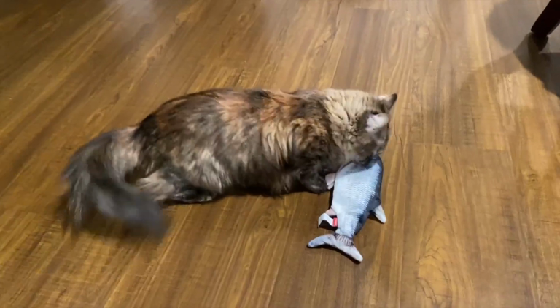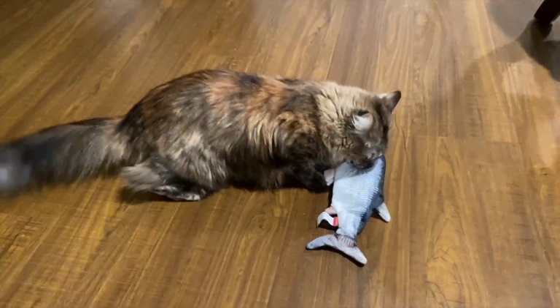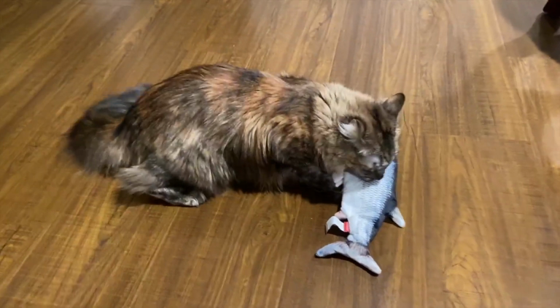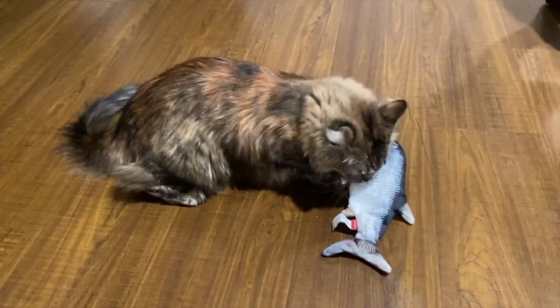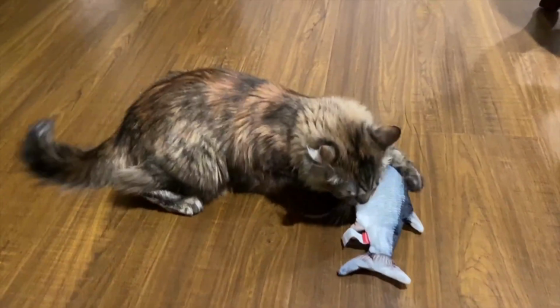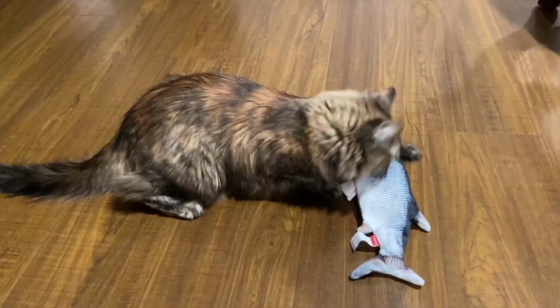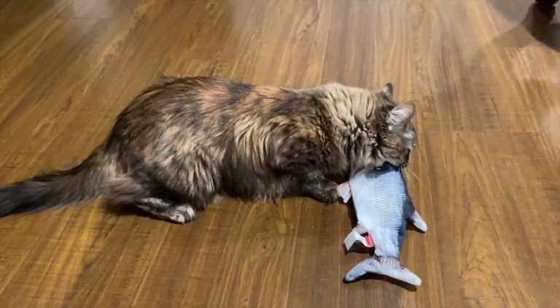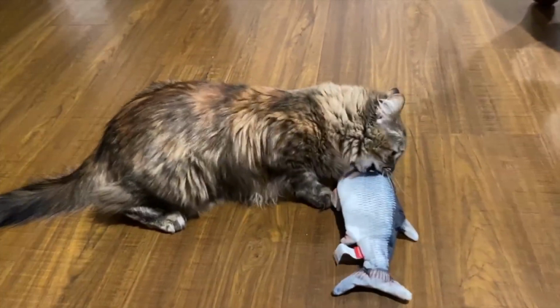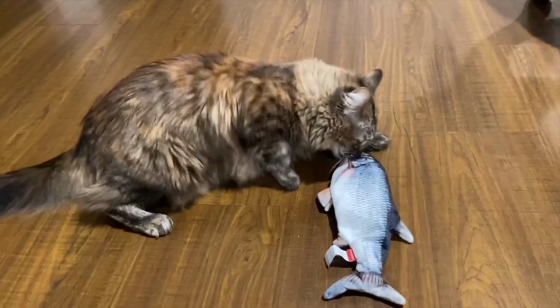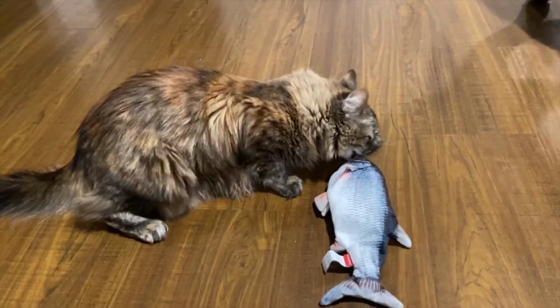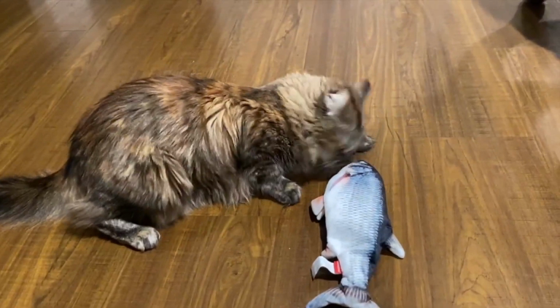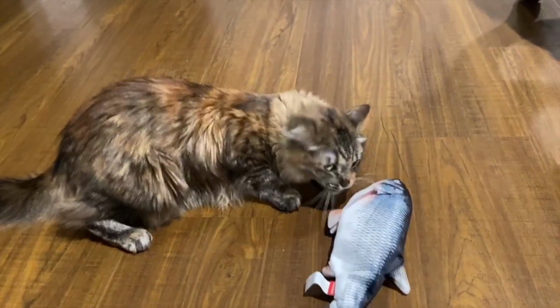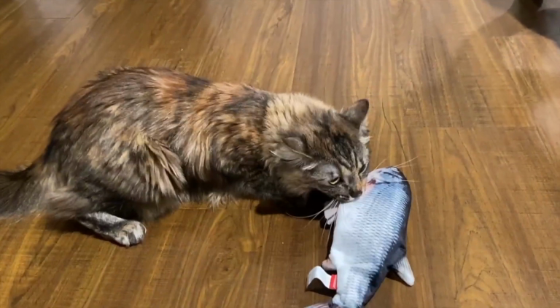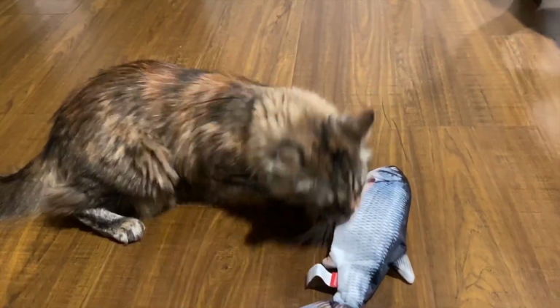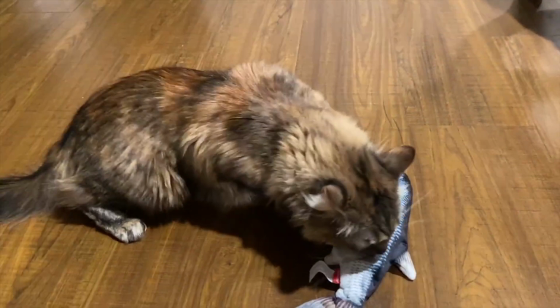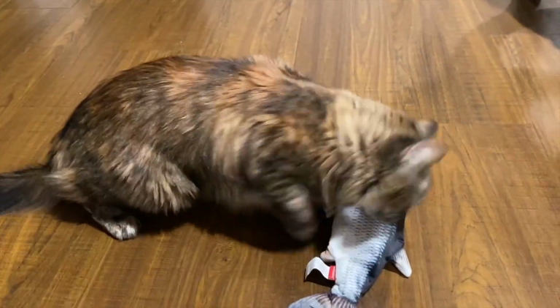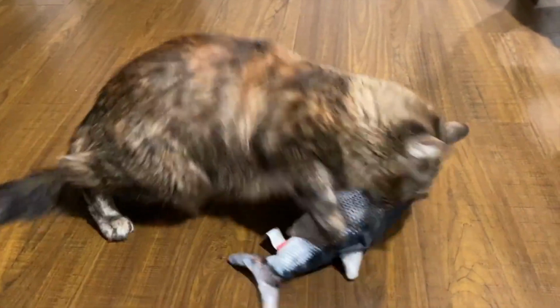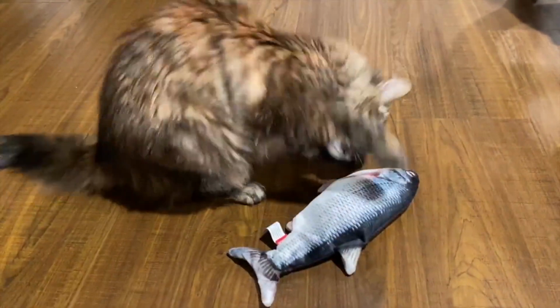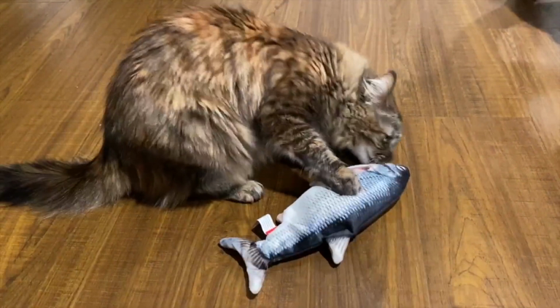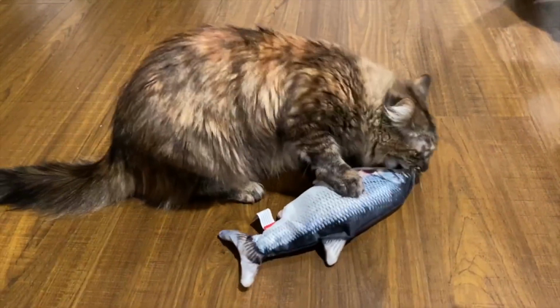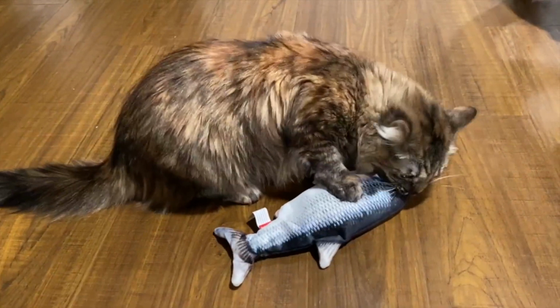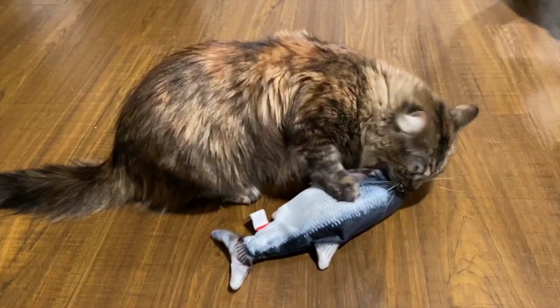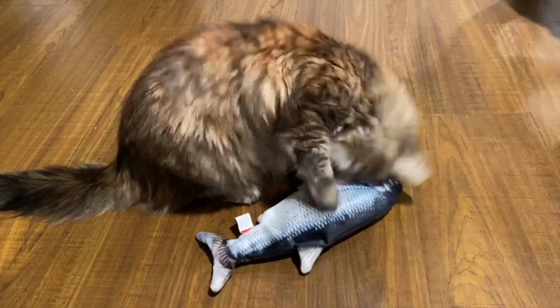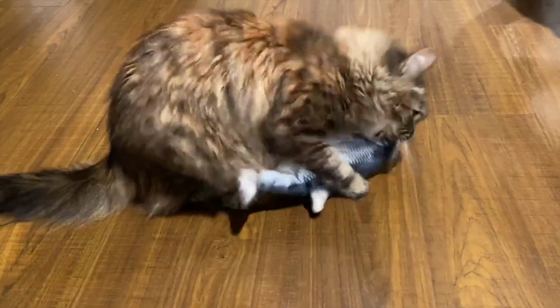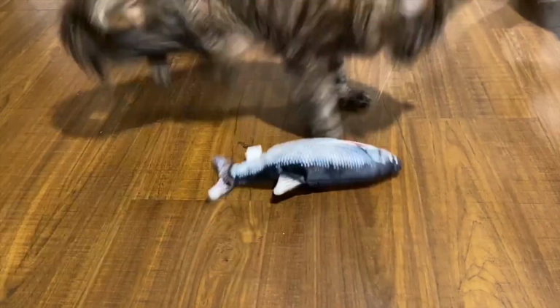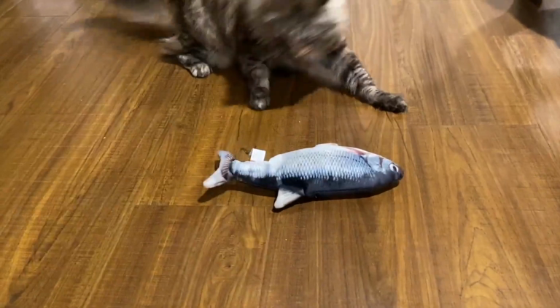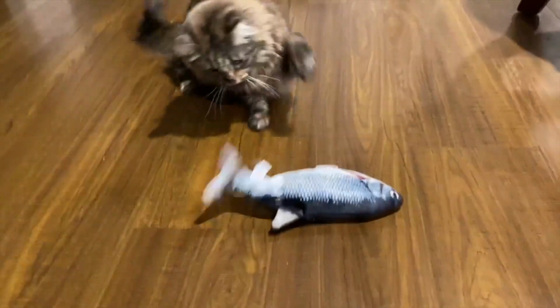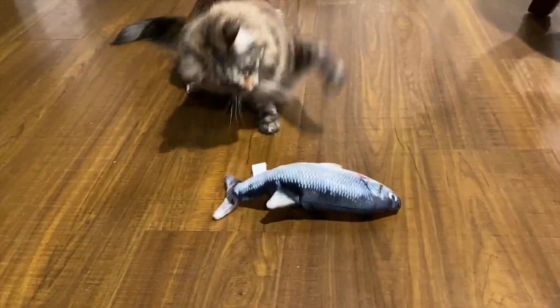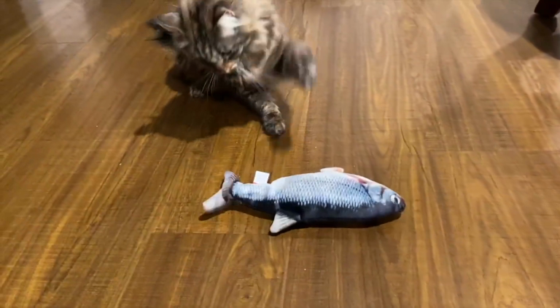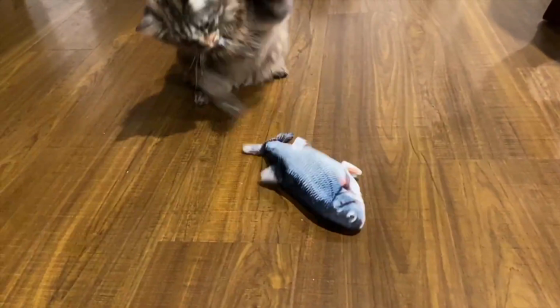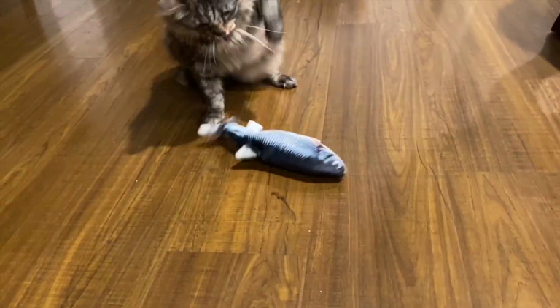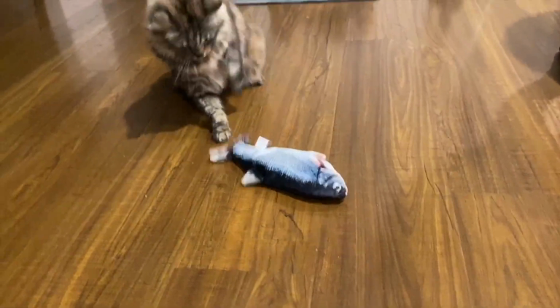There is a catnip pouch in the belly, which is why she's all over it. That's why she knows how to turn it on and activate it, and why she seems so attracted to it. She loves this thing.